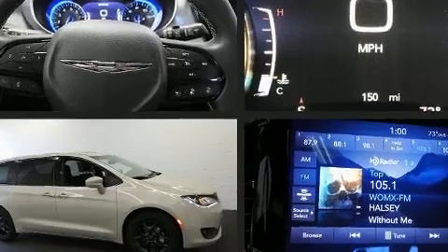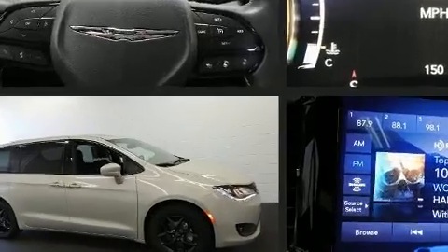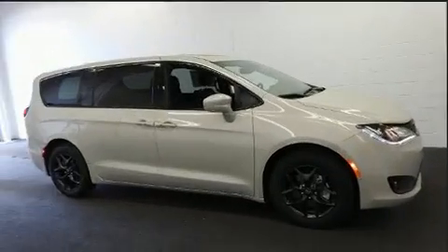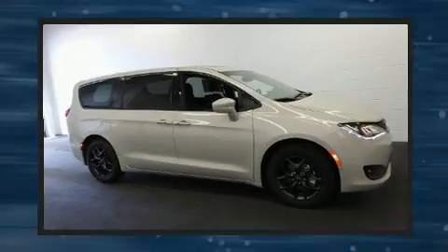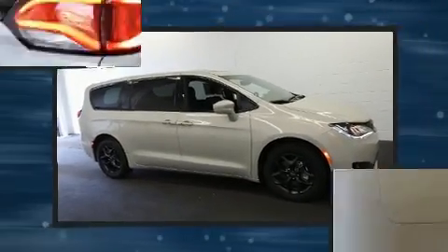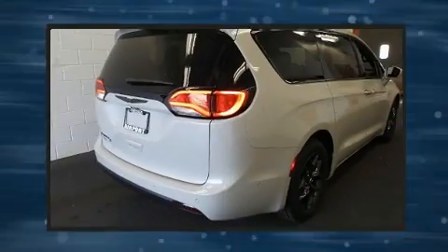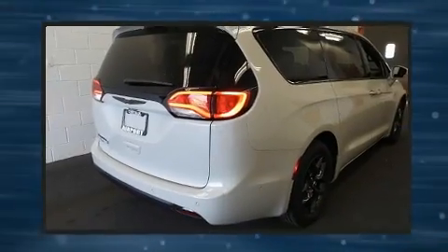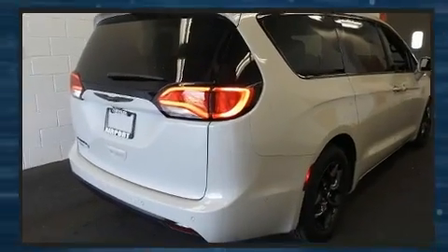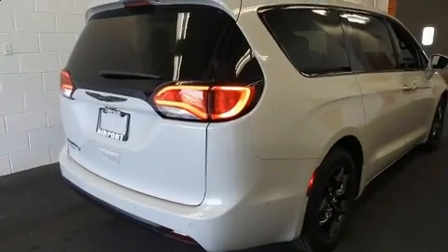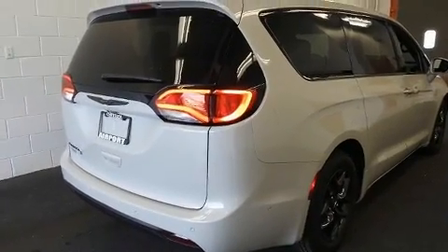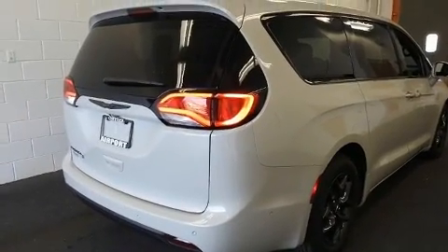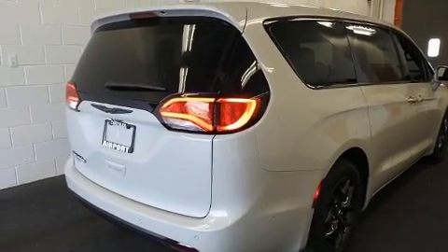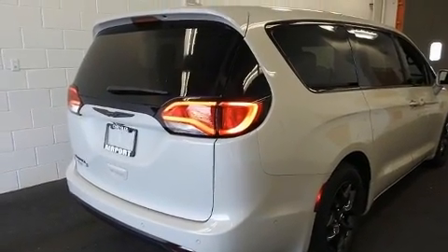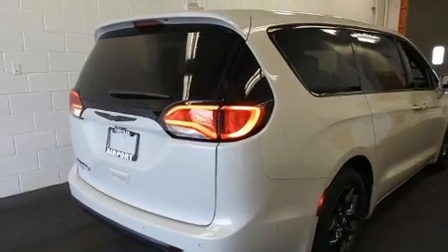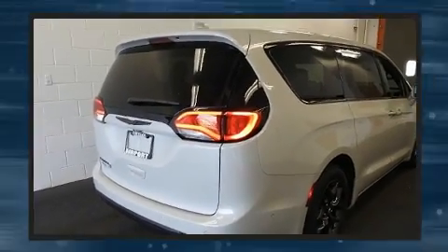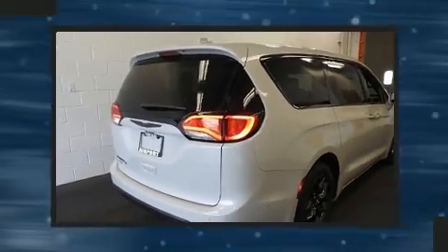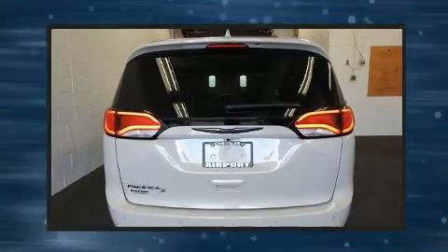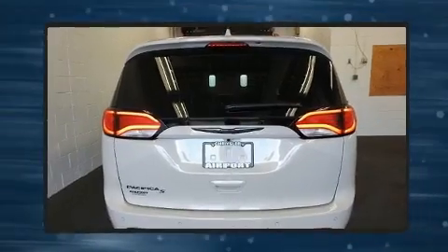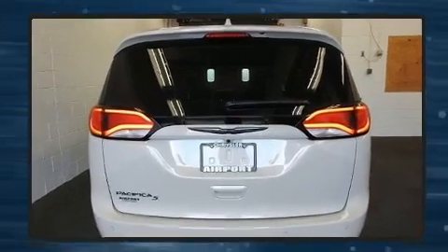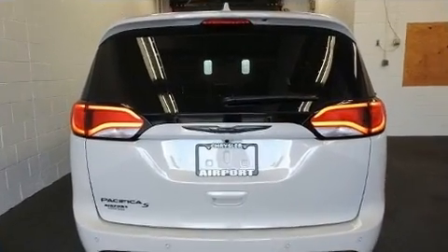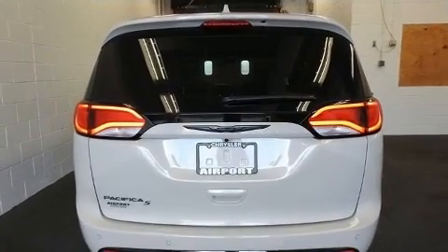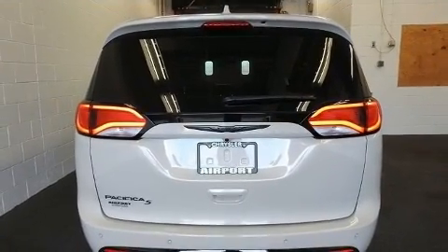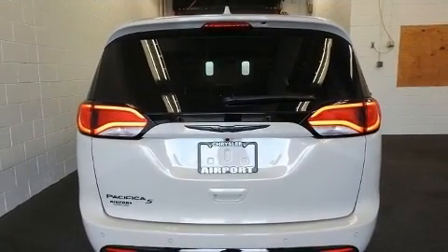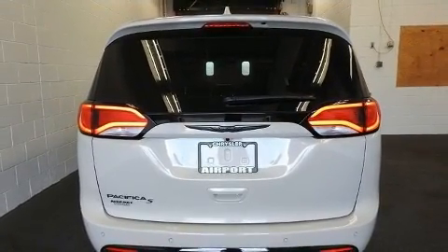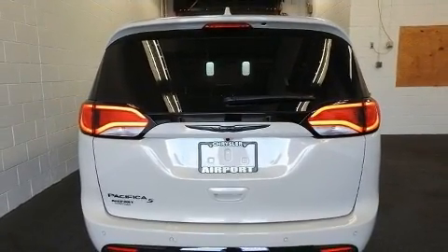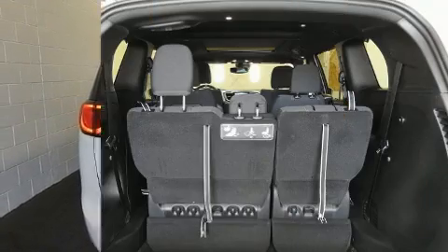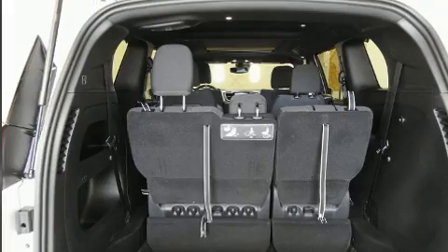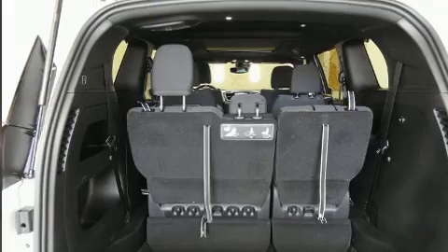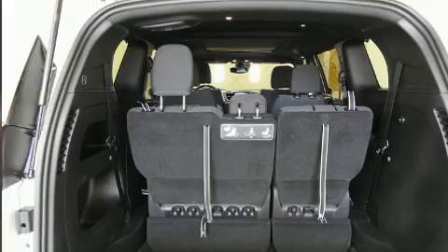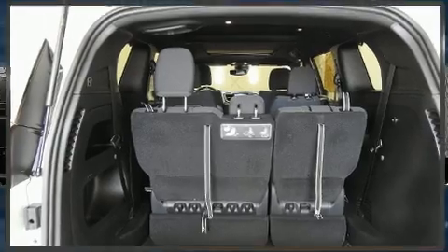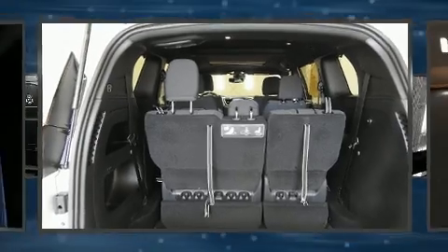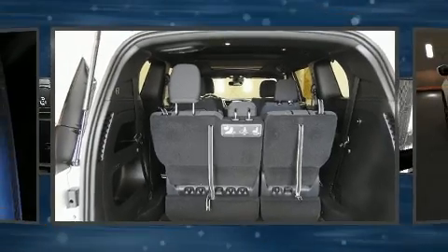Chrysler prioritized practicality, efficiency, and style by including delay off headlights, power moonroof, heated door mirrors, a power liftgate, lane departure warning, and air conditioning.